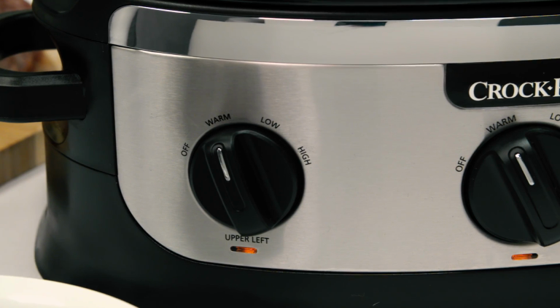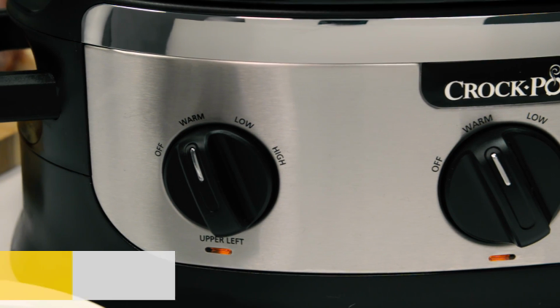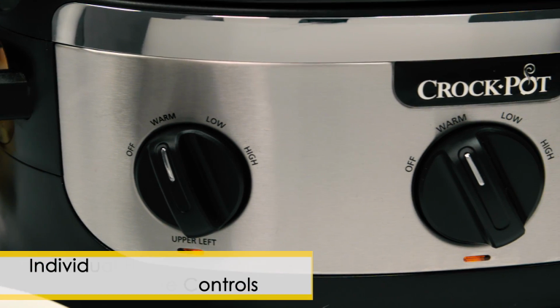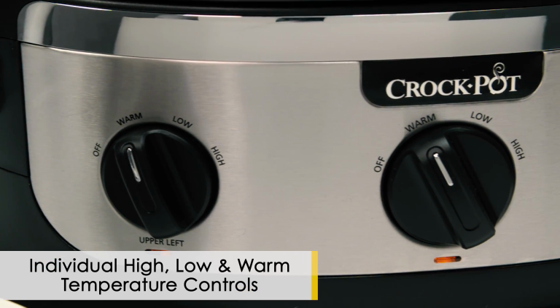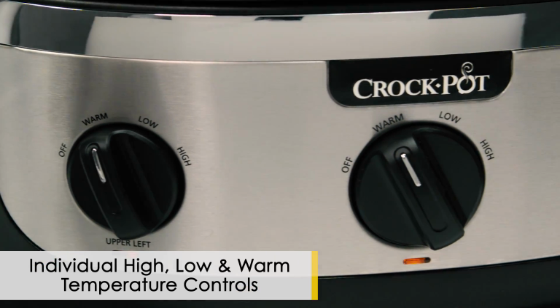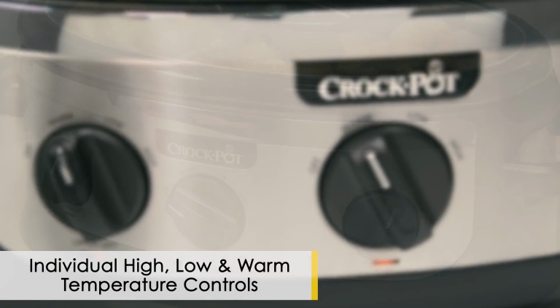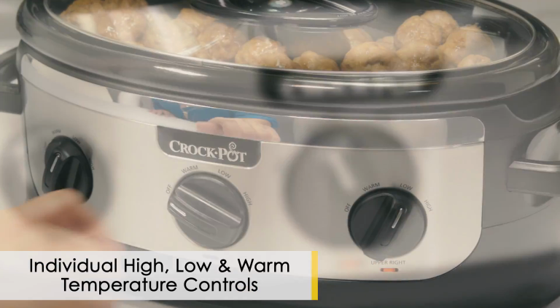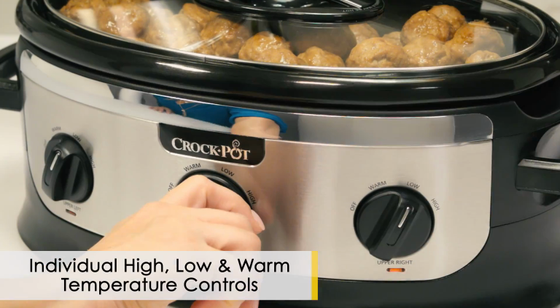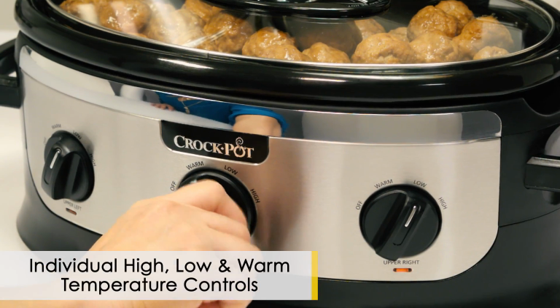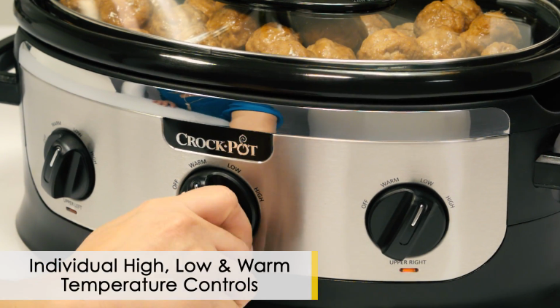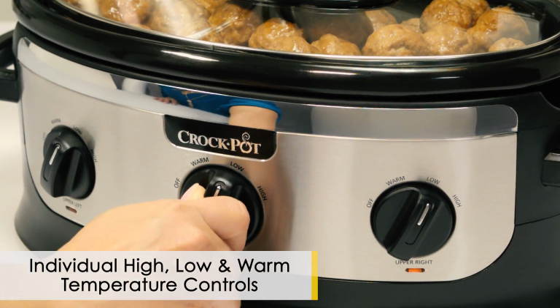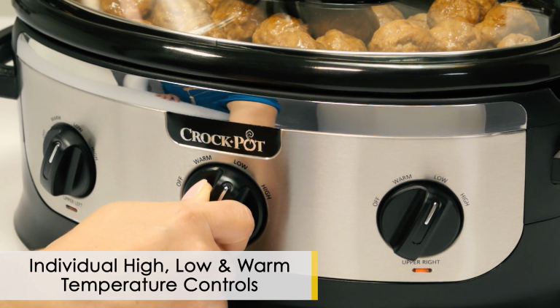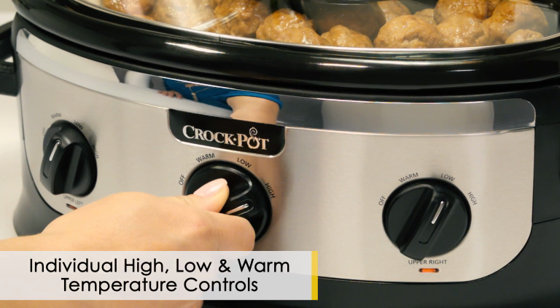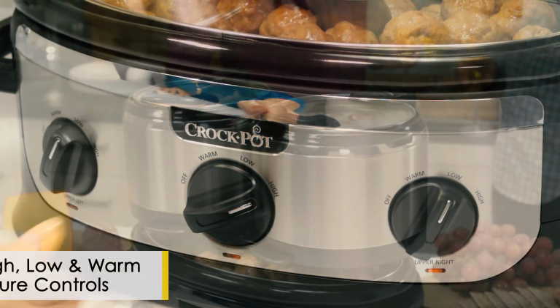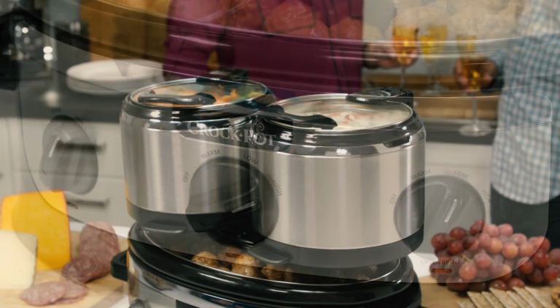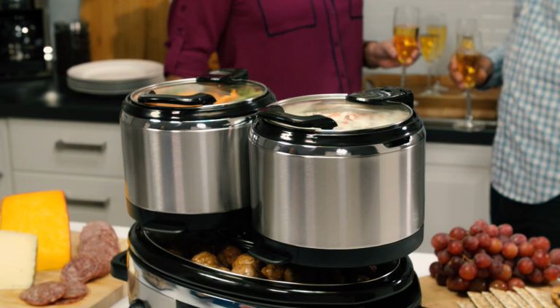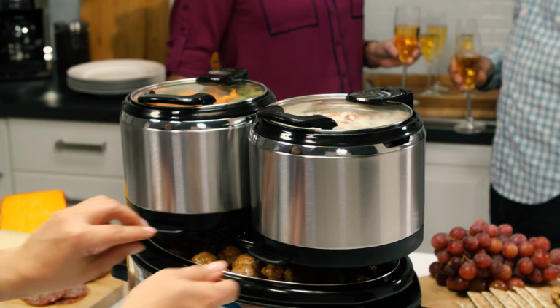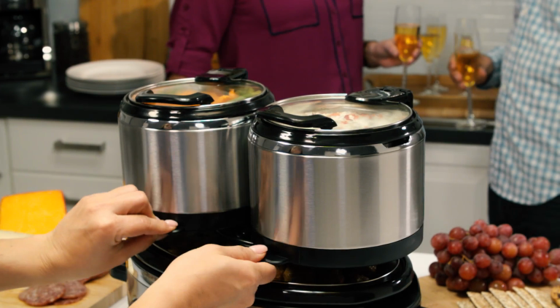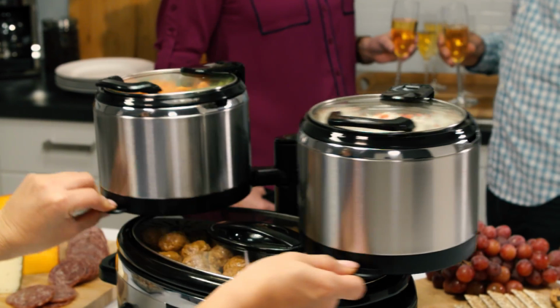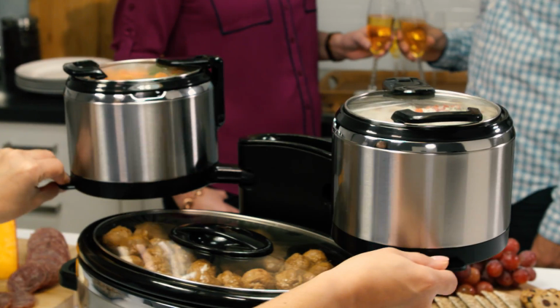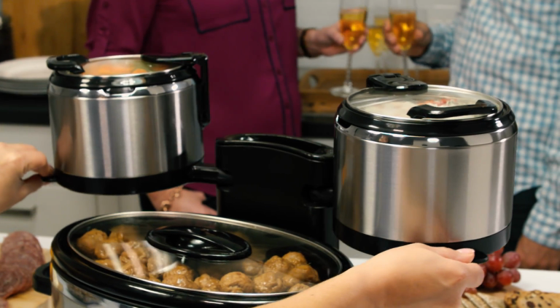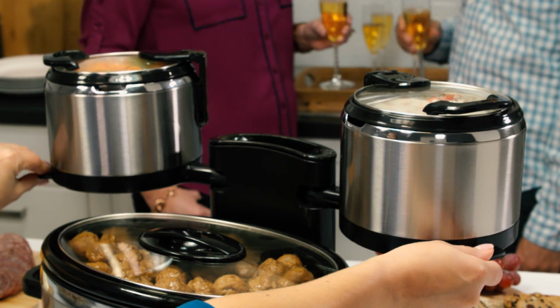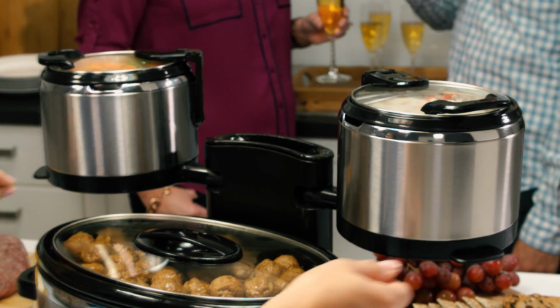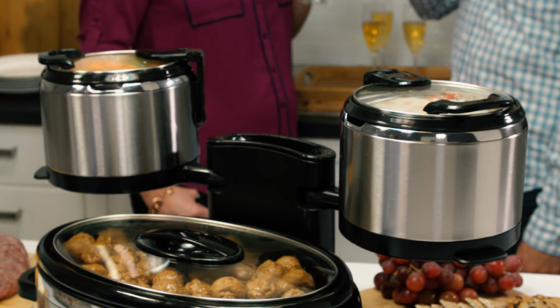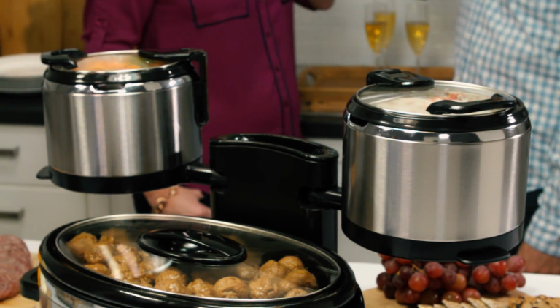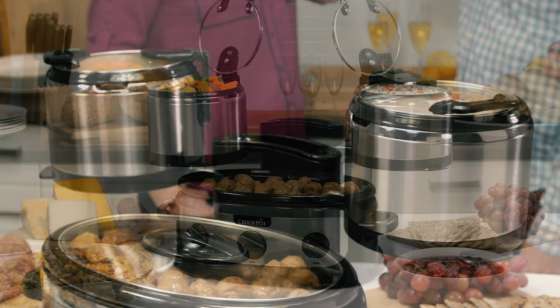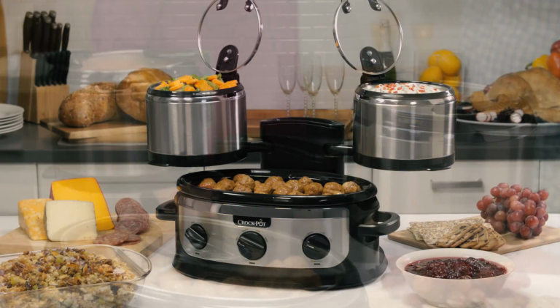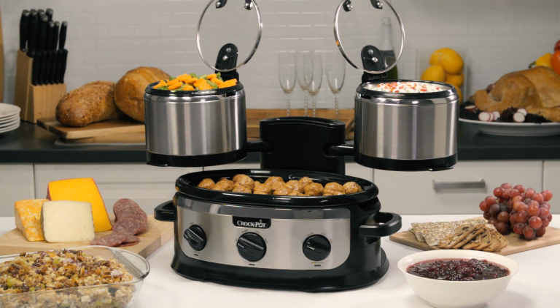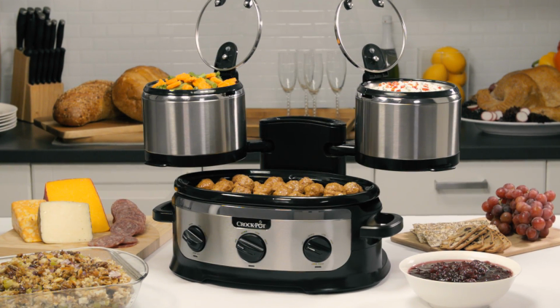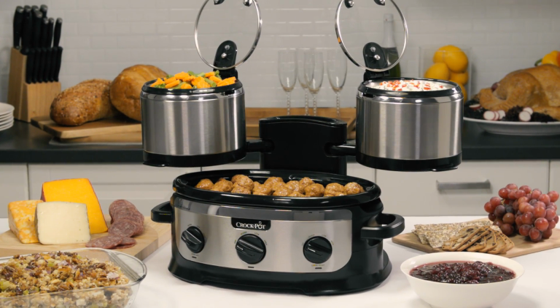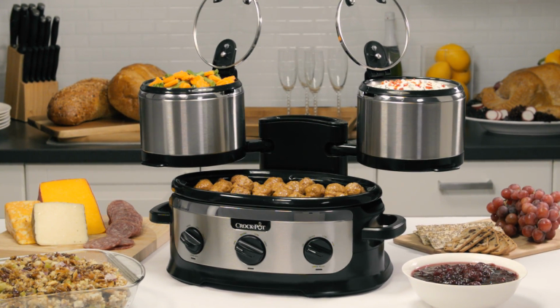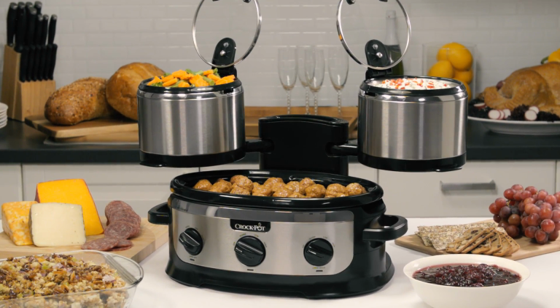Individual high, low, and warm temperature controls allow you to cook and serve a variety of foods at once. The pivoting arms swing the upper crocs apart for a fun, inviting way to serve foods, while saving space on your countertop below.